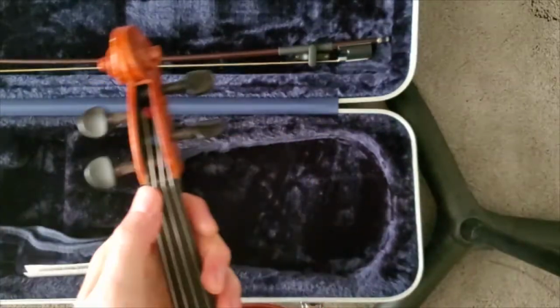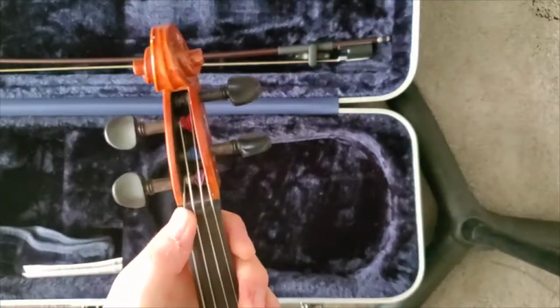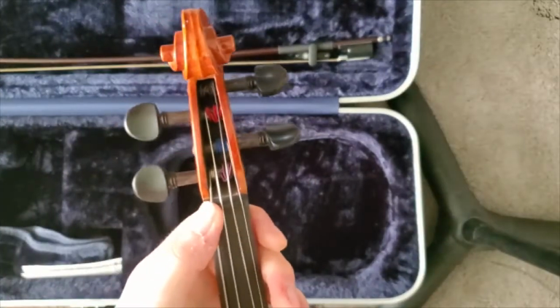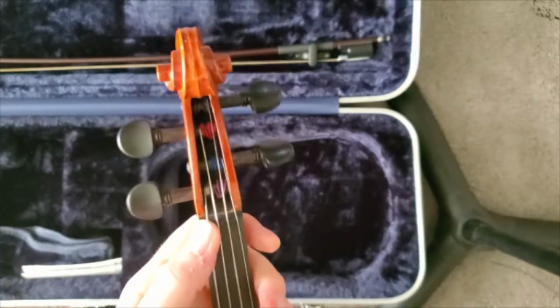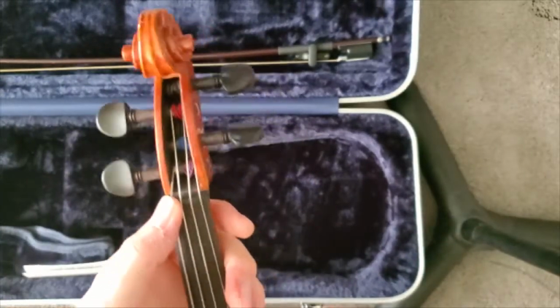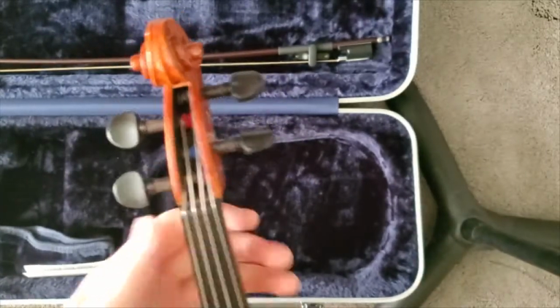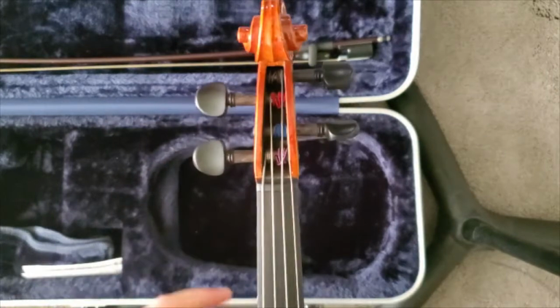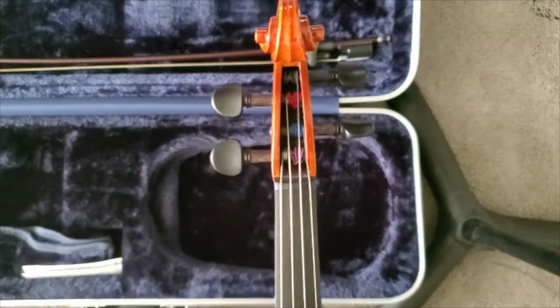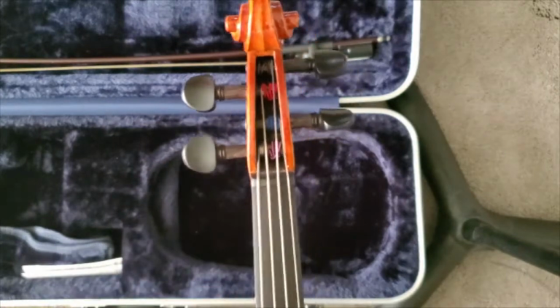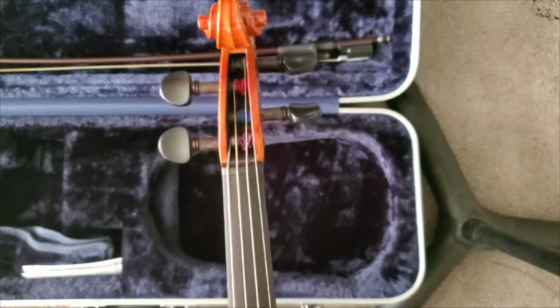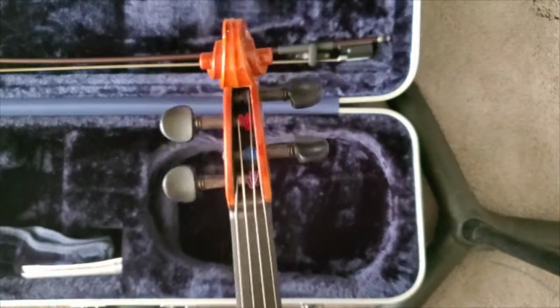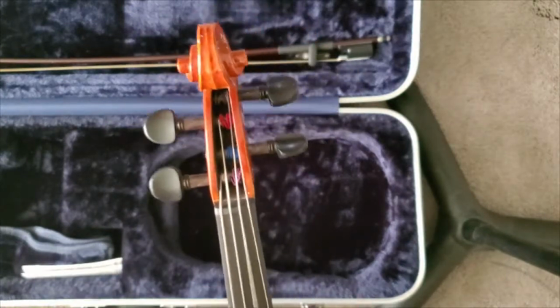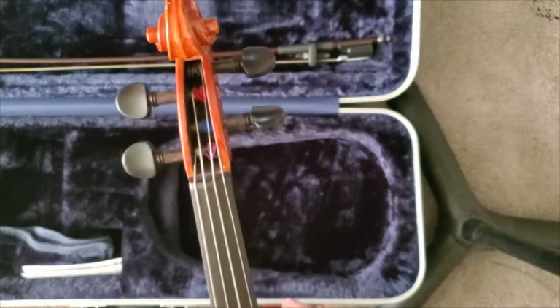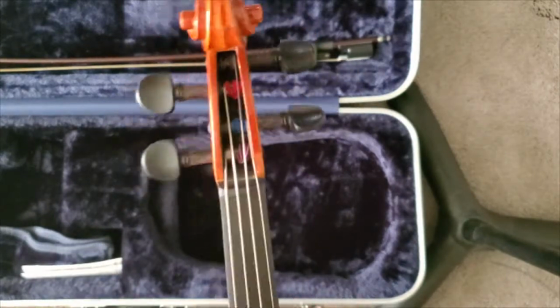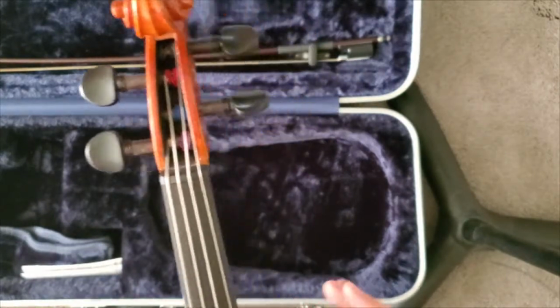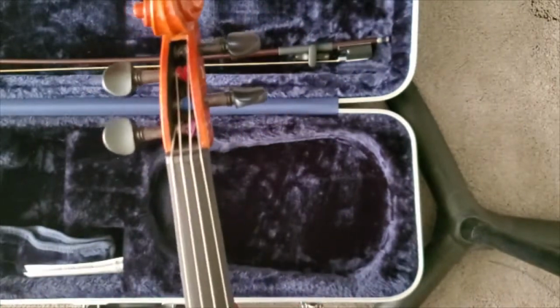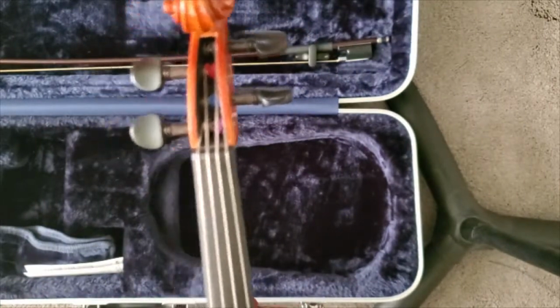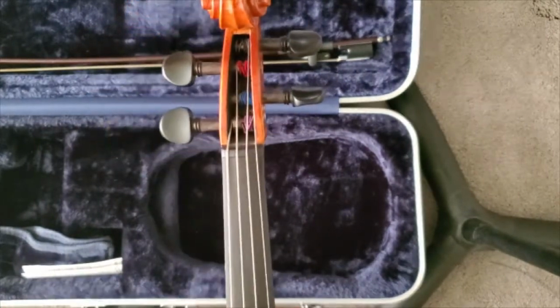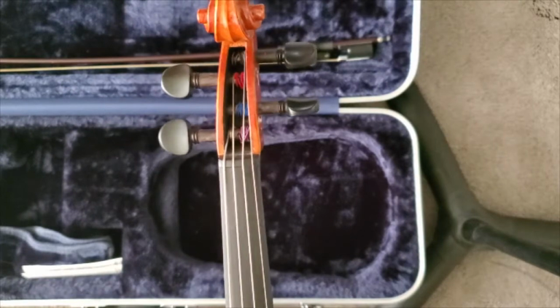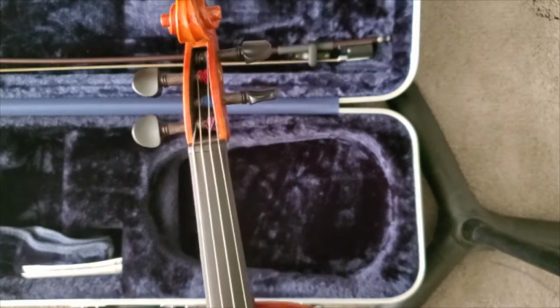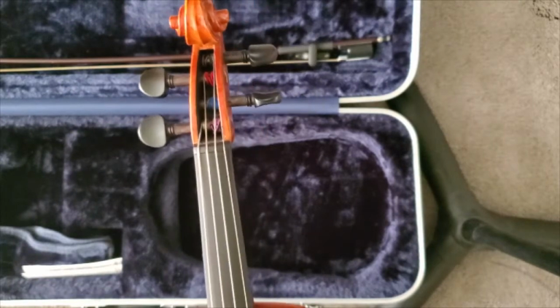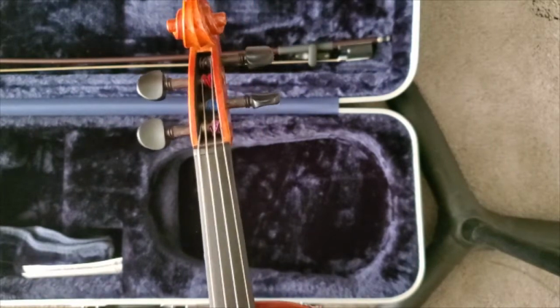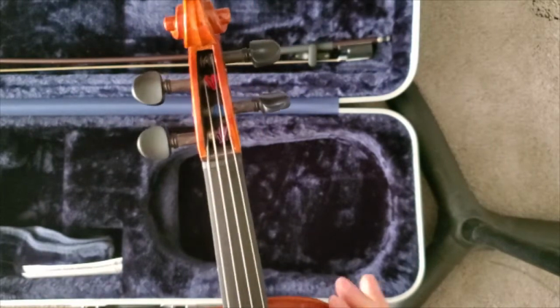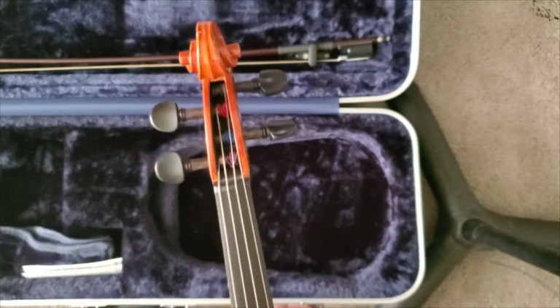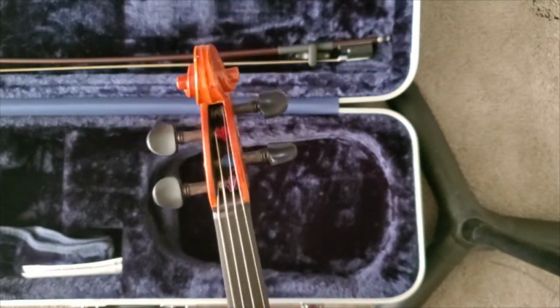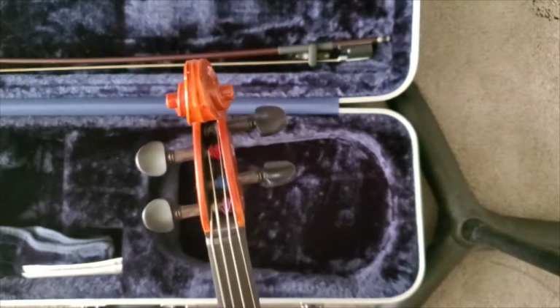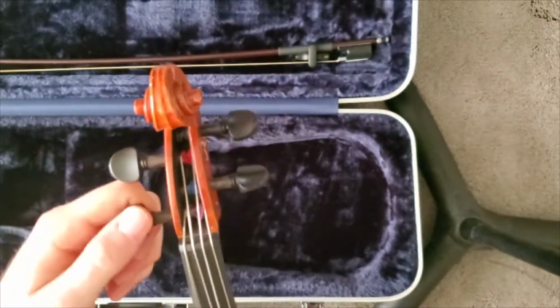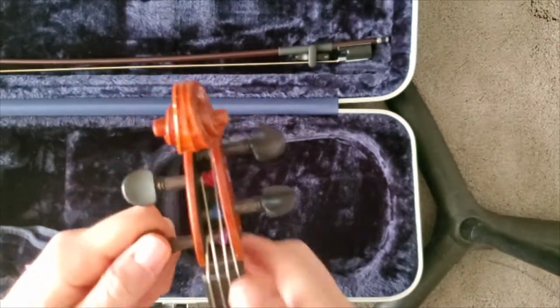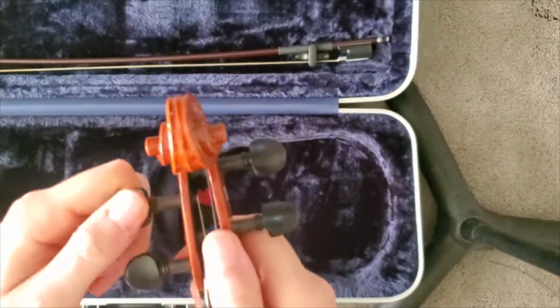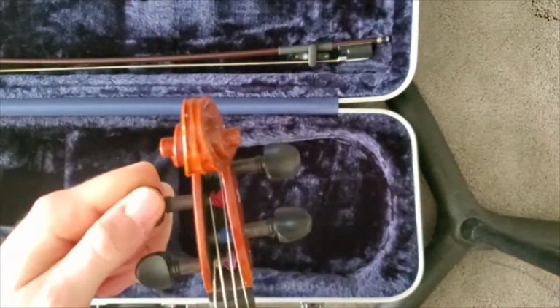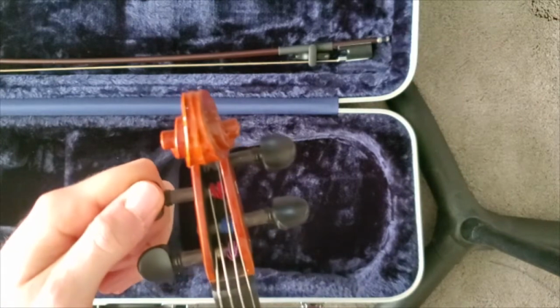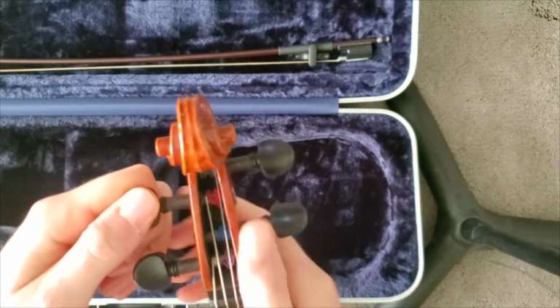Once you tune it, it'll play fine for a little while and it'll probably stretch out and need to be retuned. So I'm going to keep this one tuned just for a little while before we get it back to the student so she can happily practice her viola again.